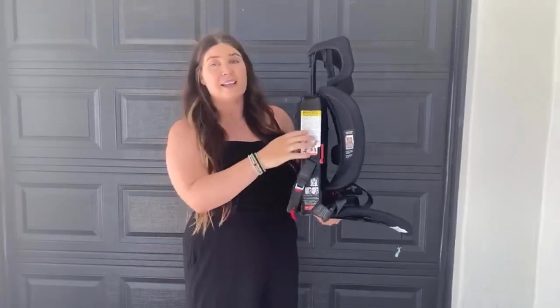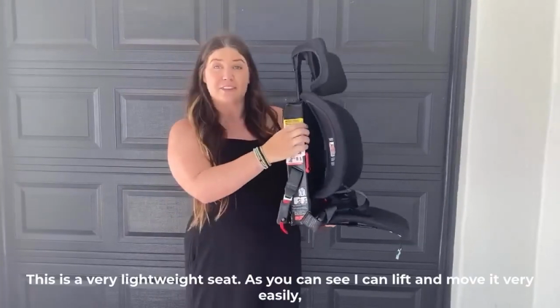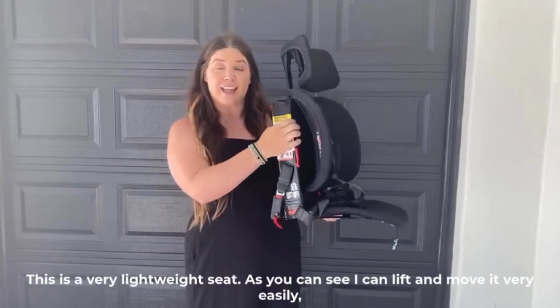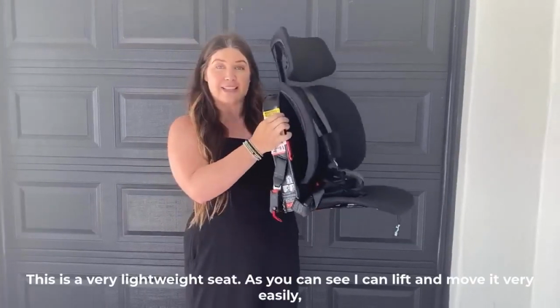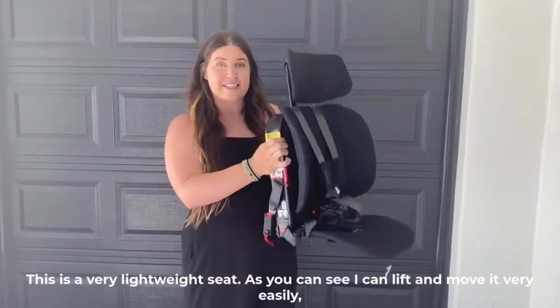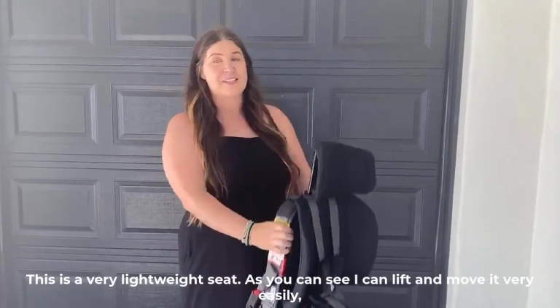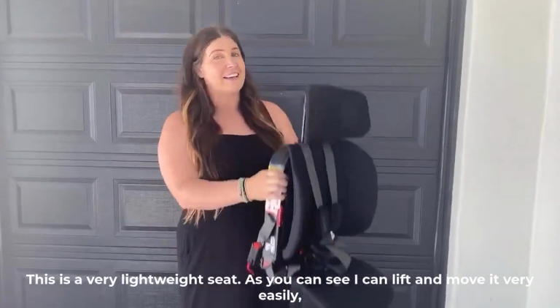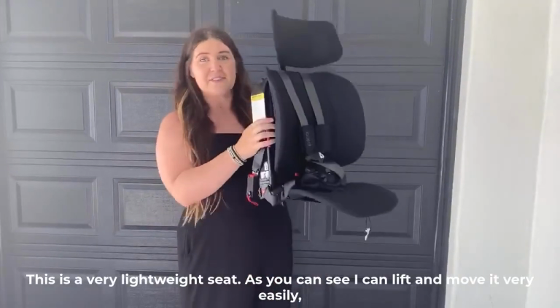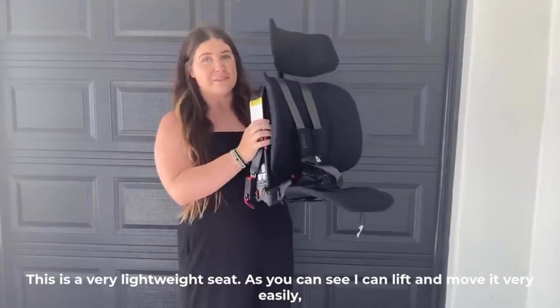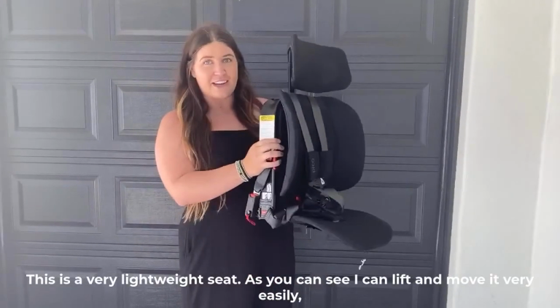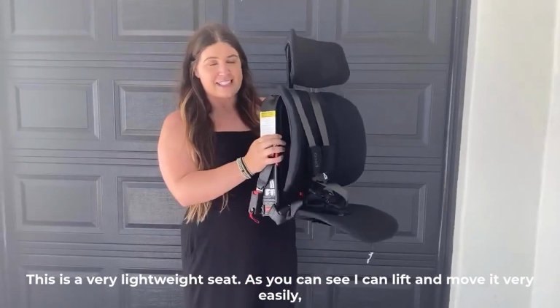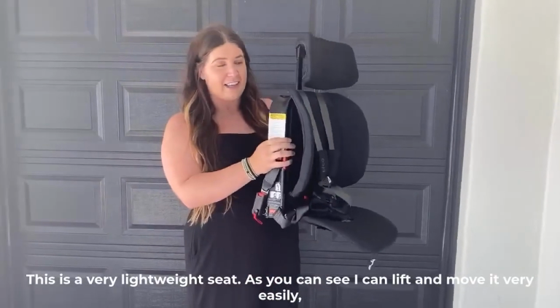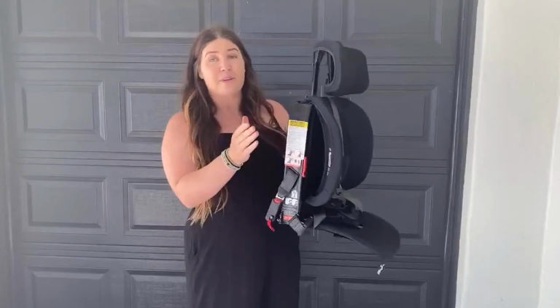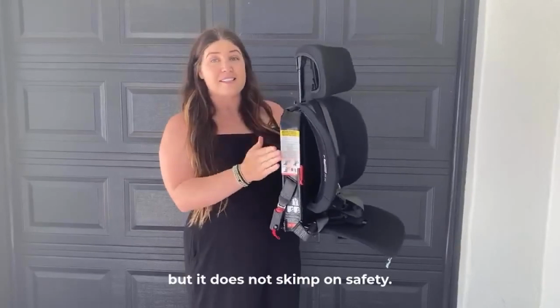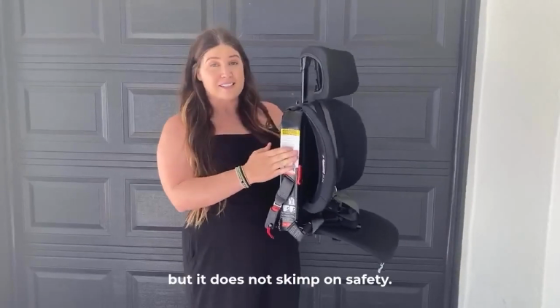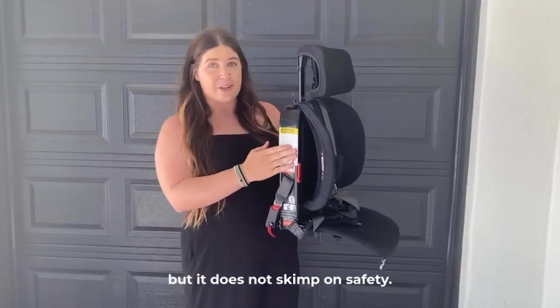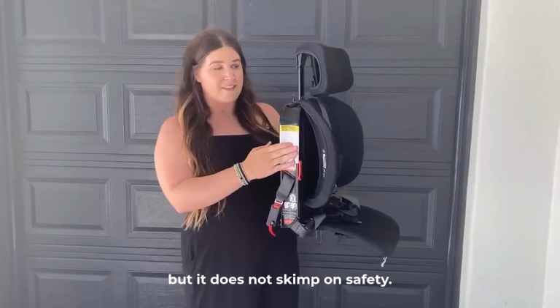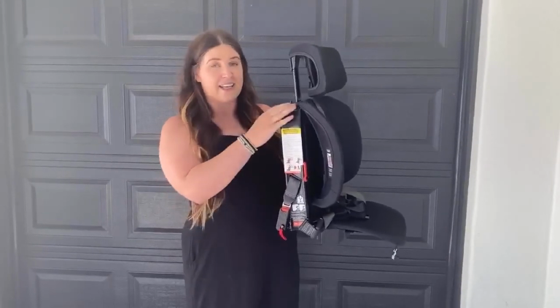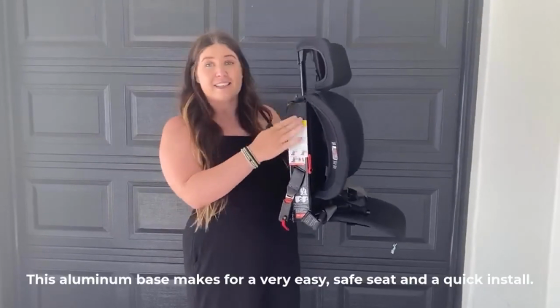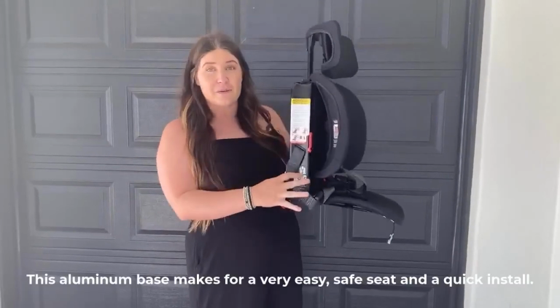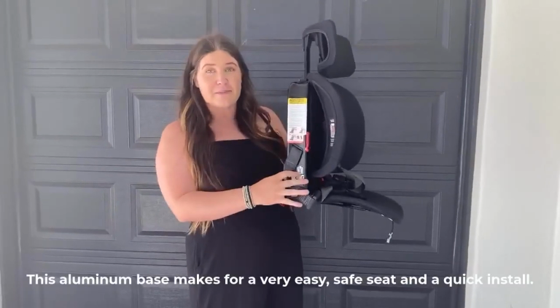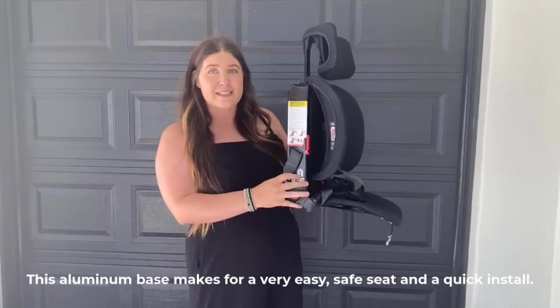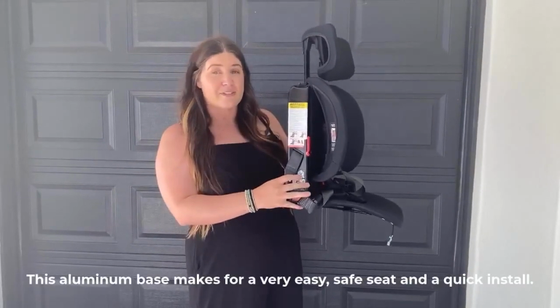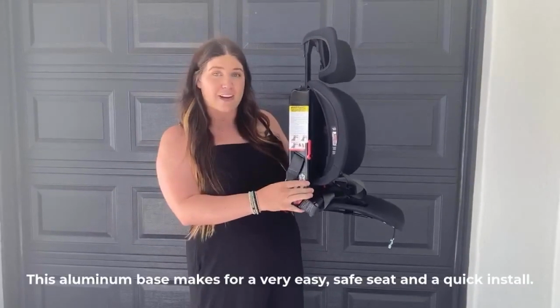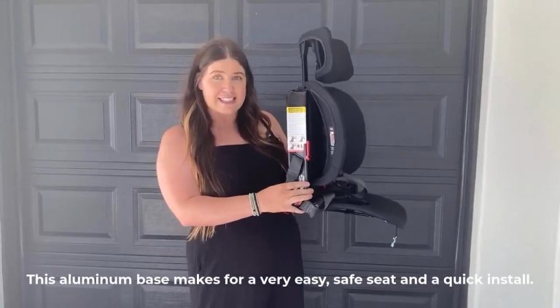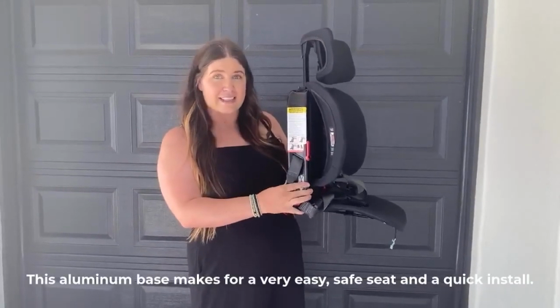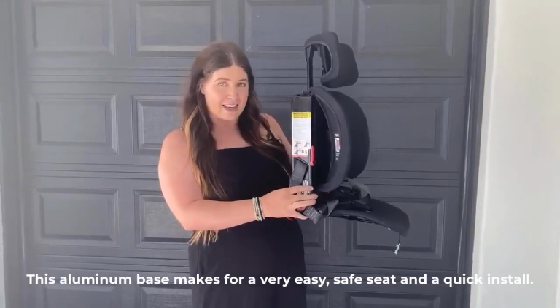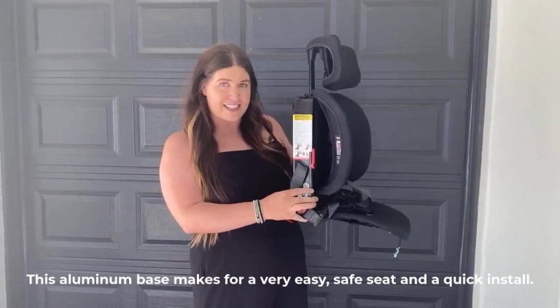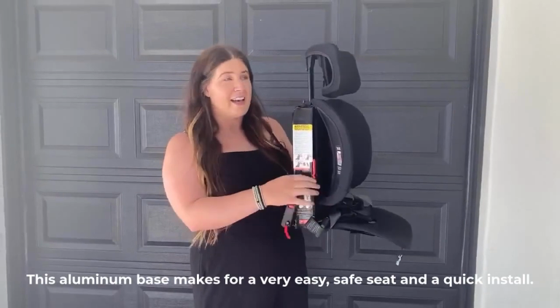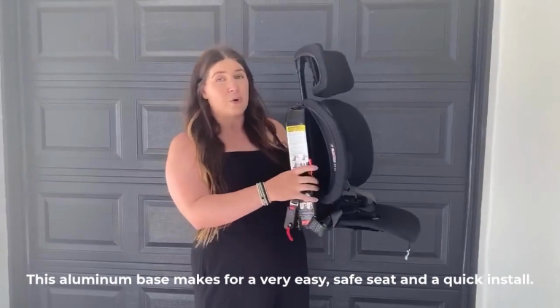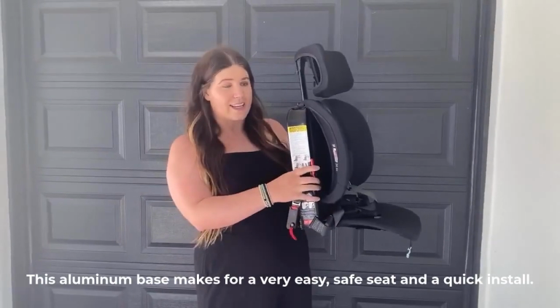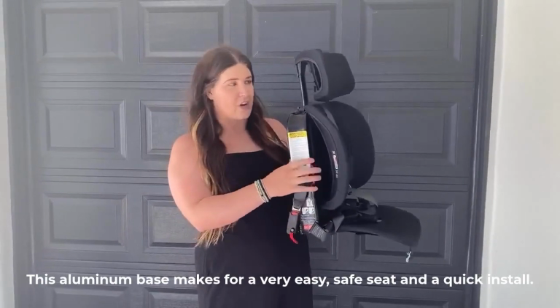This is a very lightweight seat. As you can see, I can lift and move it very easily, but it does not skimp on safety. This aluminum base makes for a very easy, safe seat and a quick install.